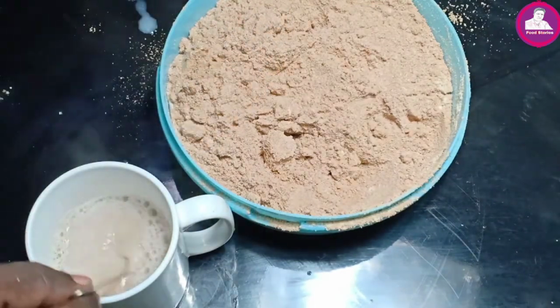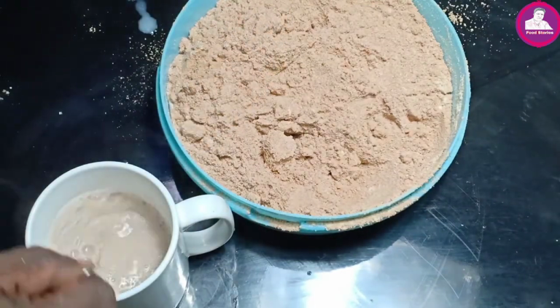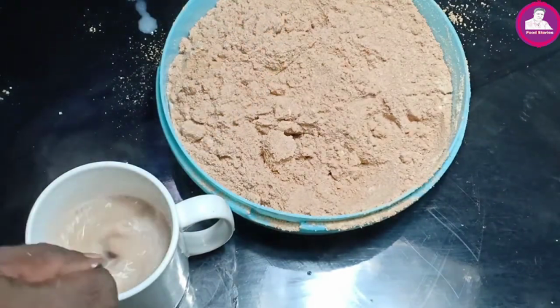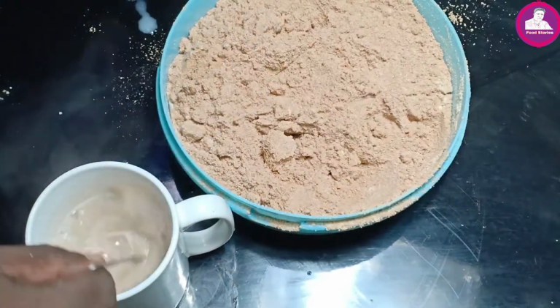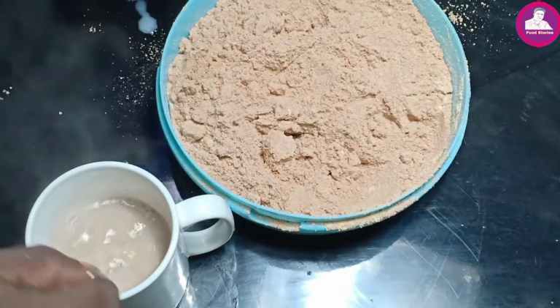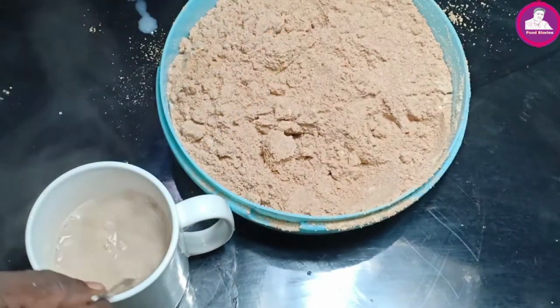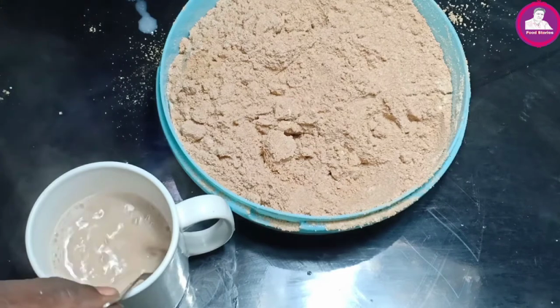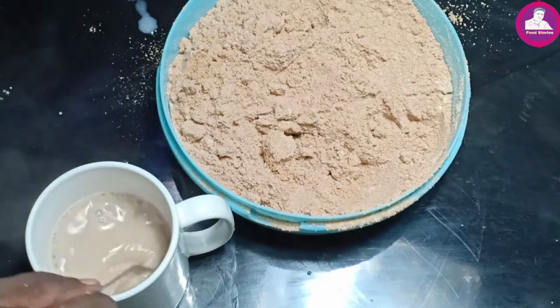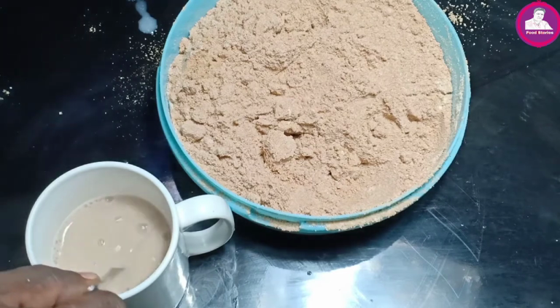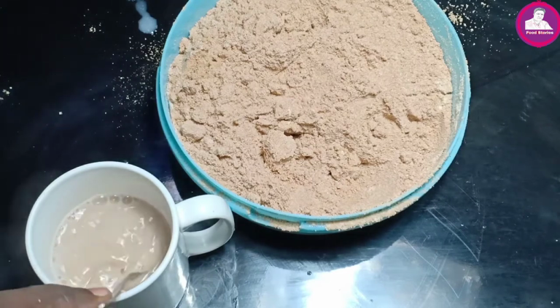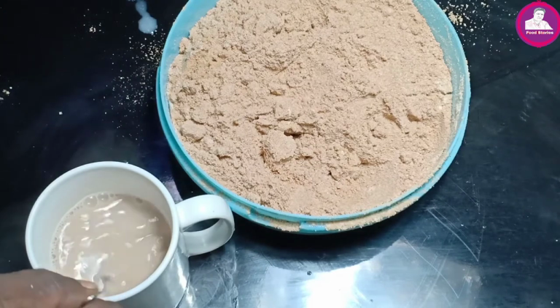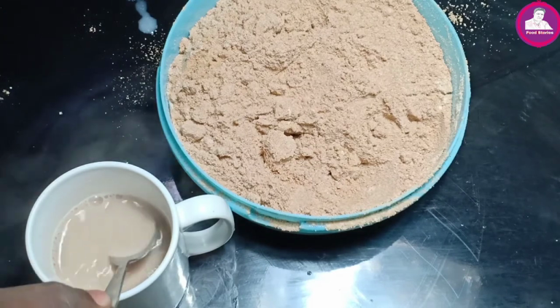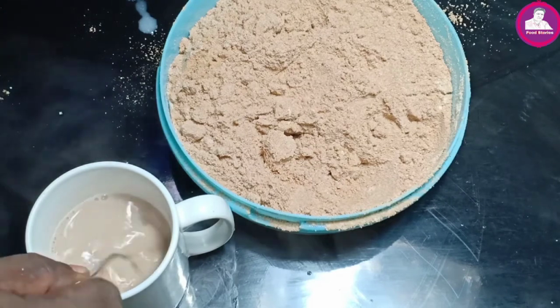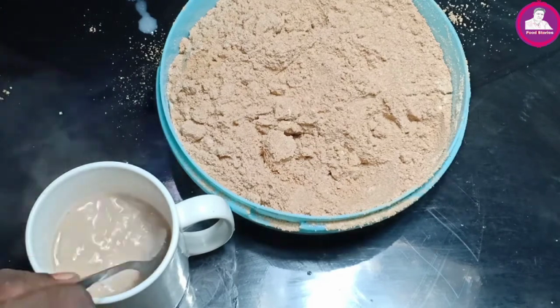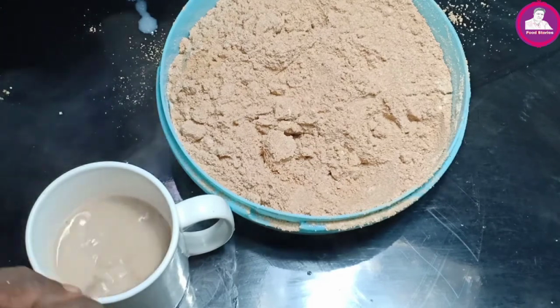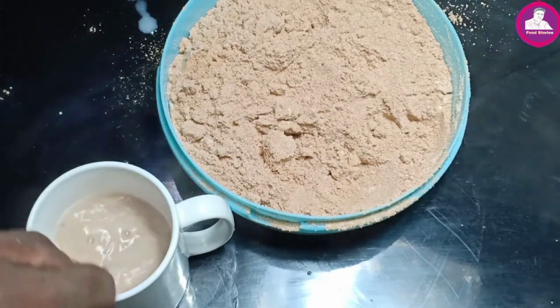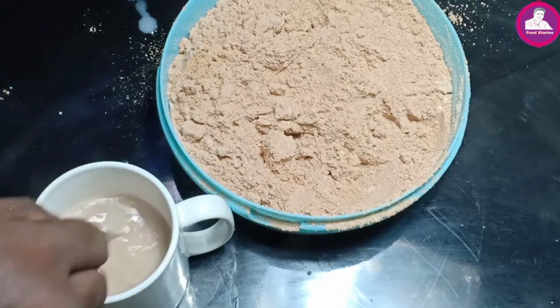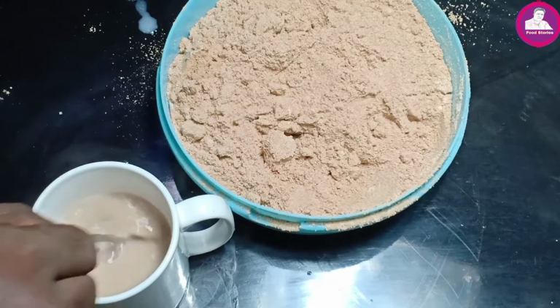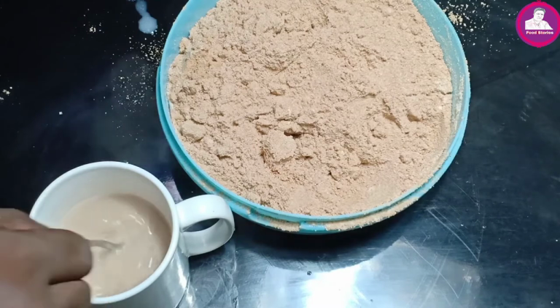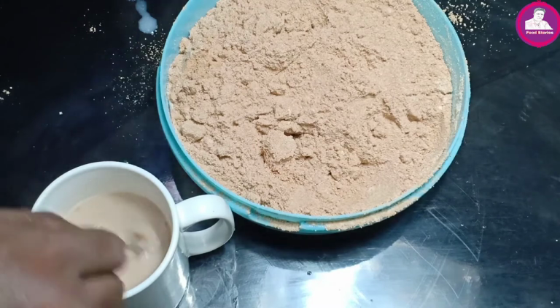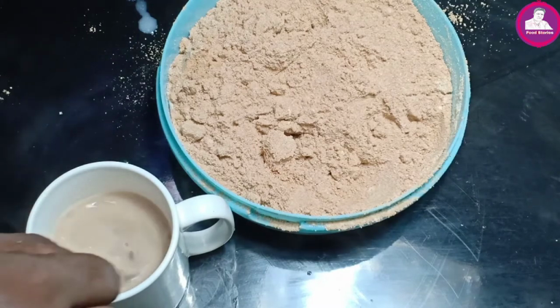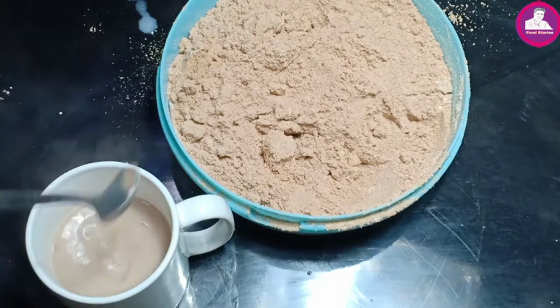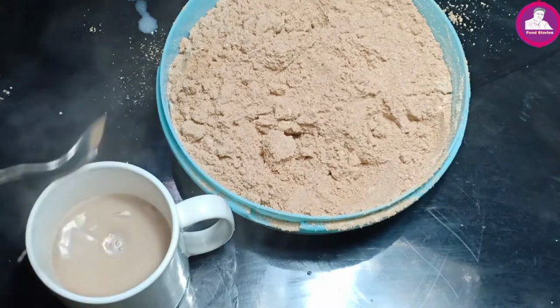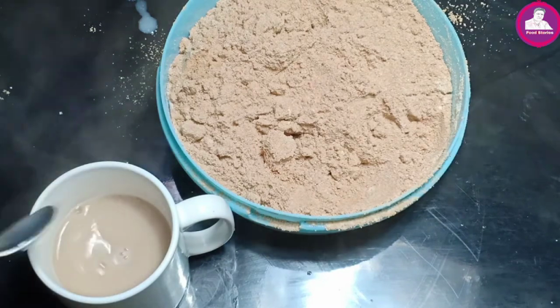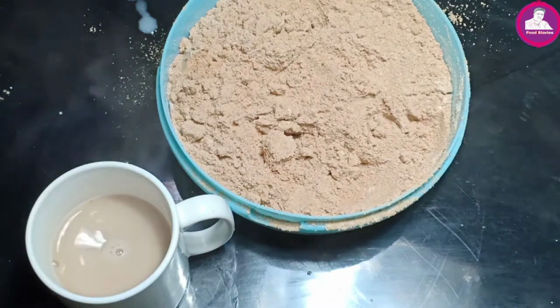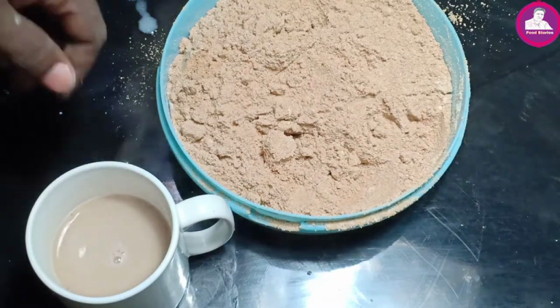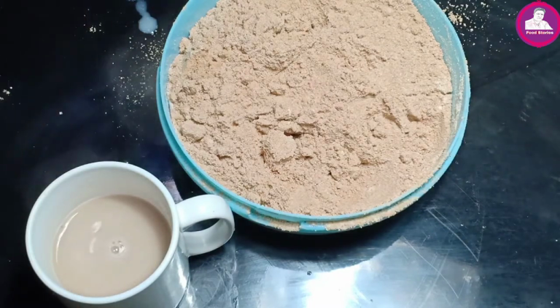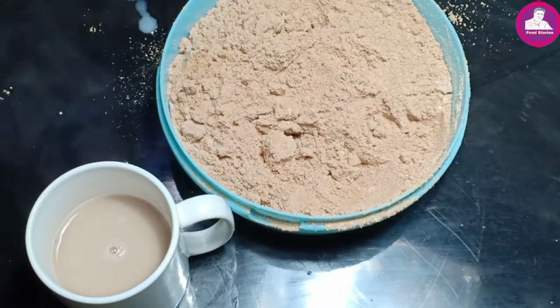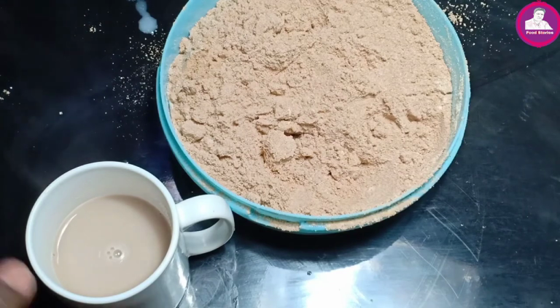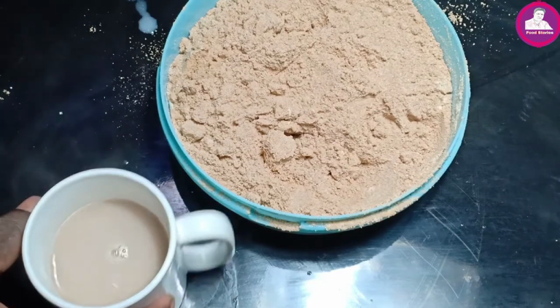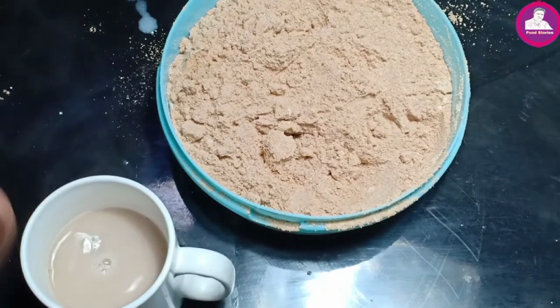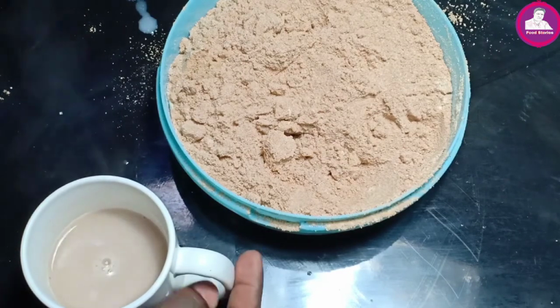I will mix it in a little bit. I am going to add a little sugar.